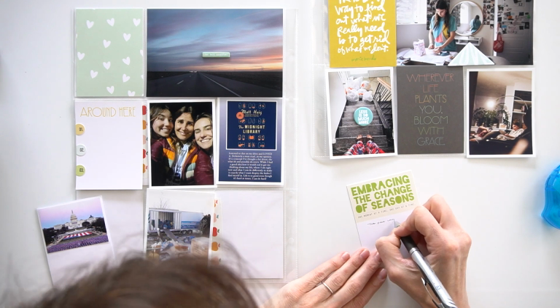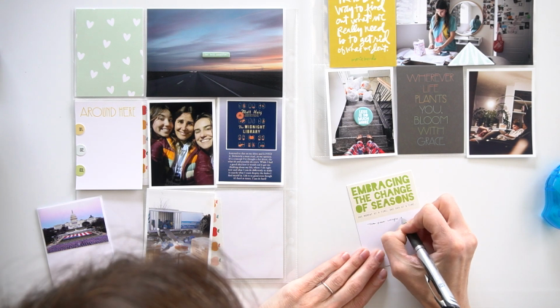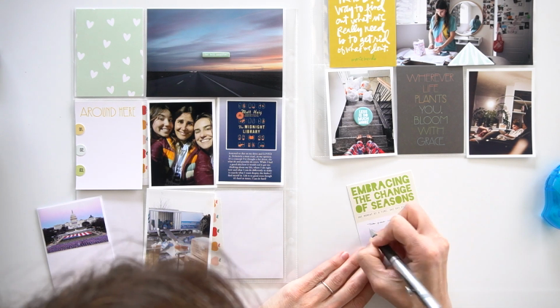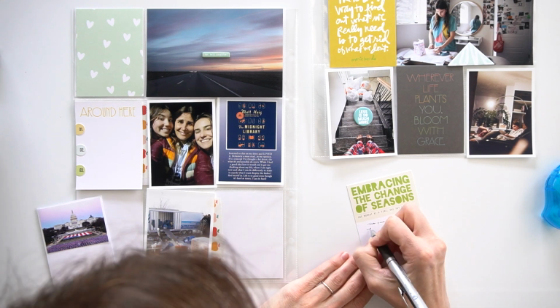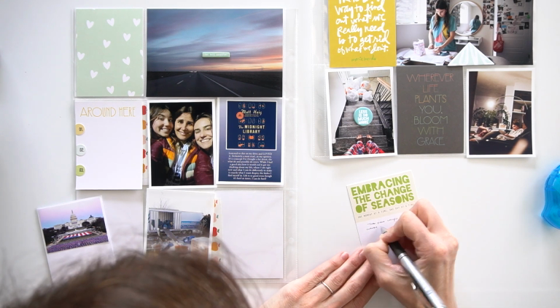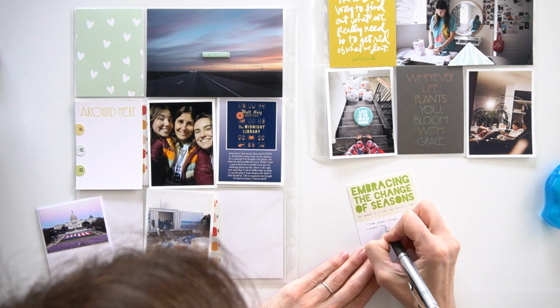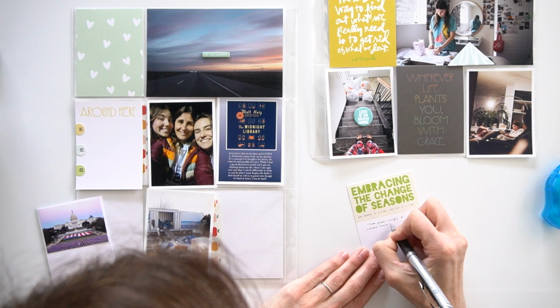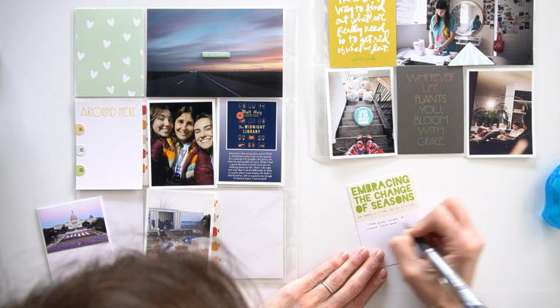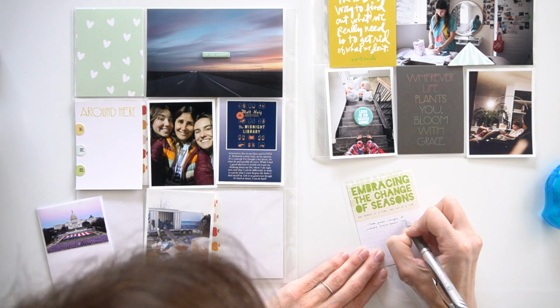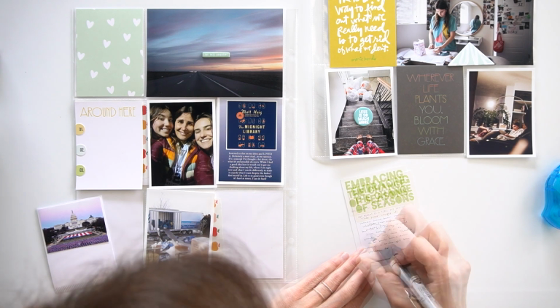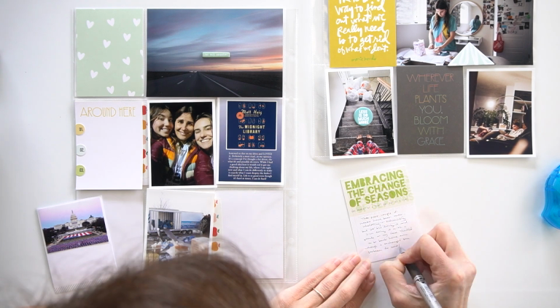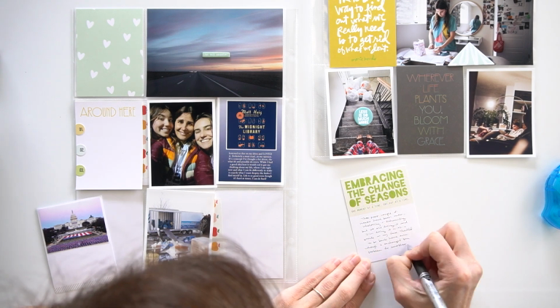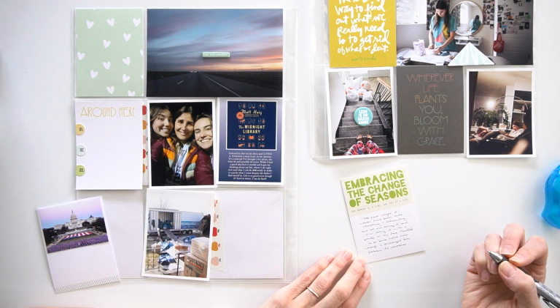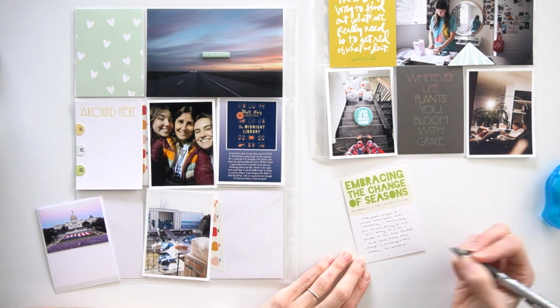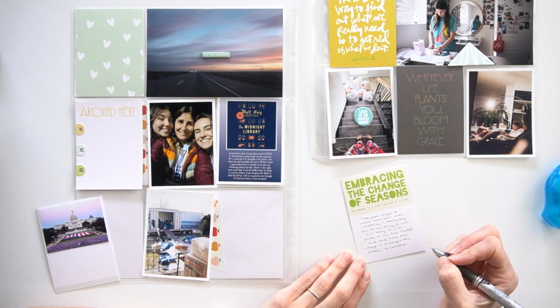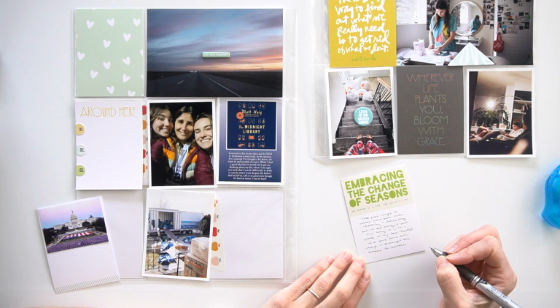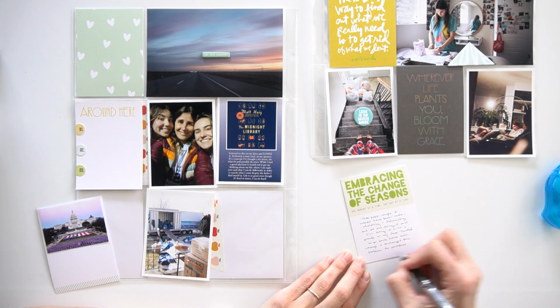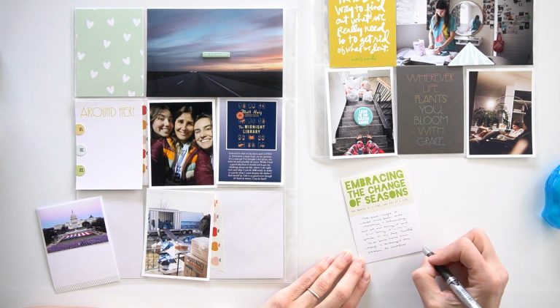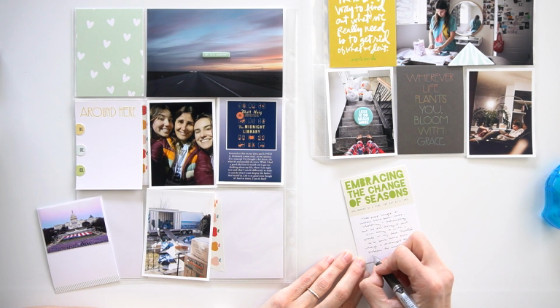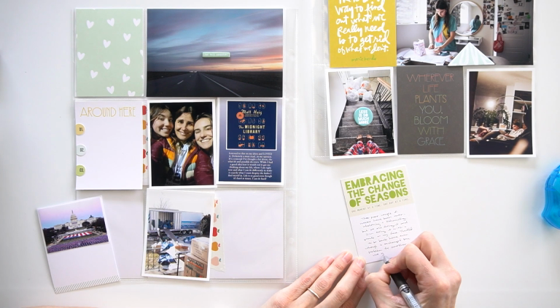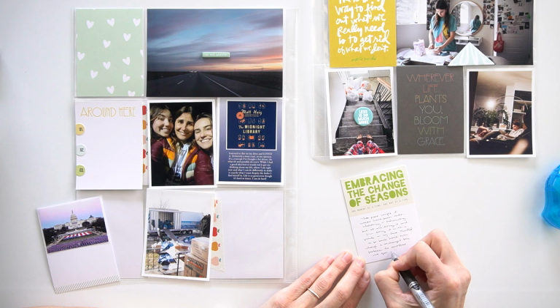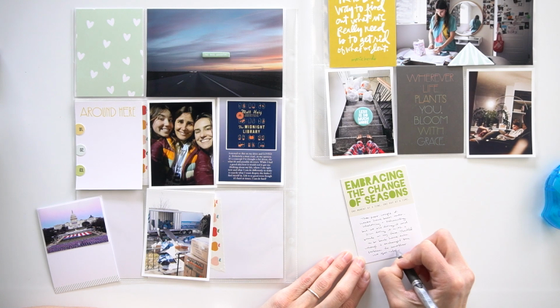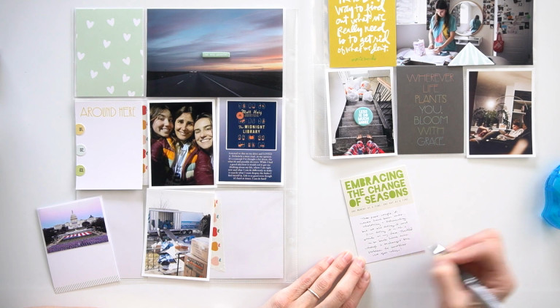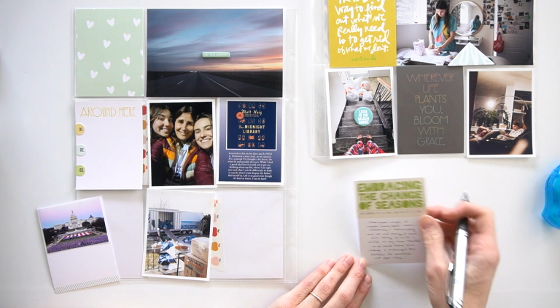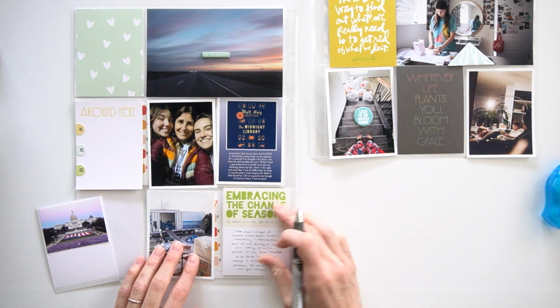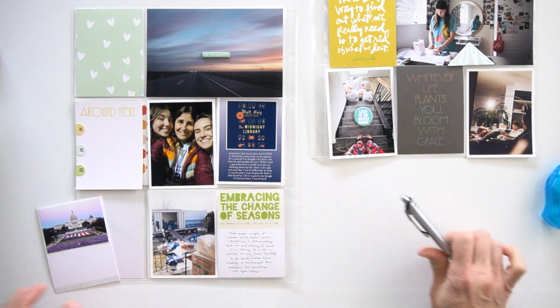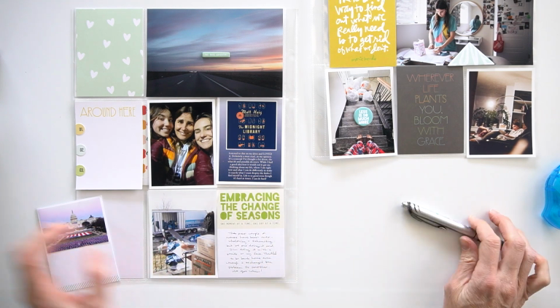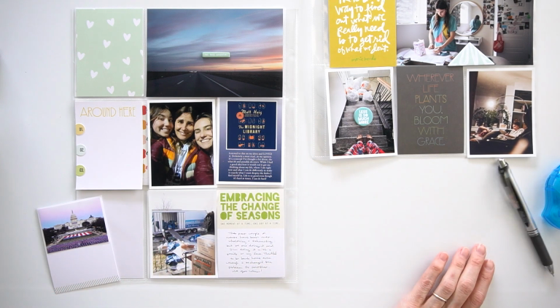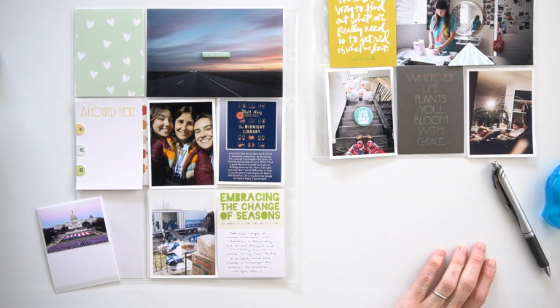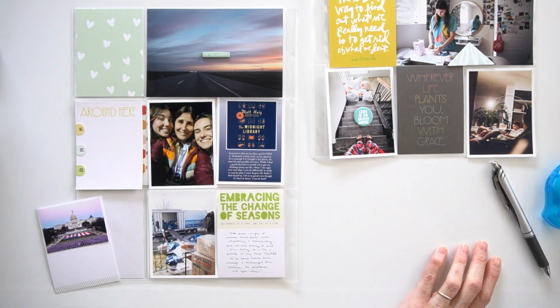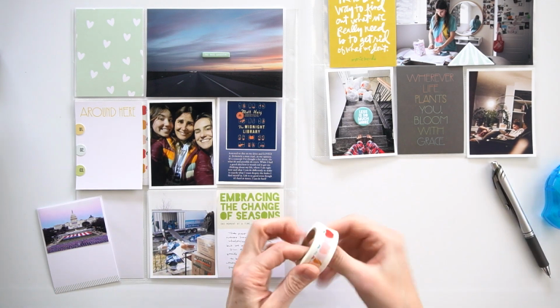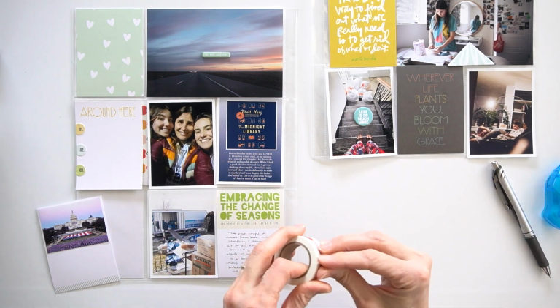But if you're going to do something similar, I think it would be really great to add a third card and then add the numbers seven, eight, and nine. I really do think that would add to the design of it.